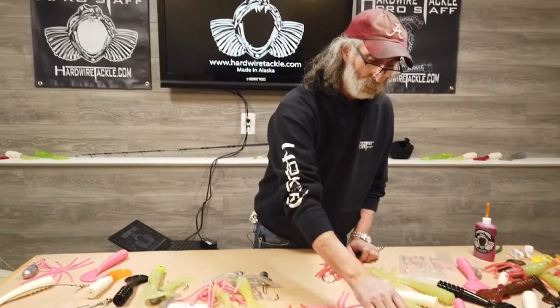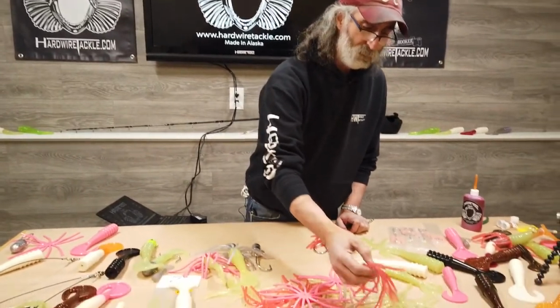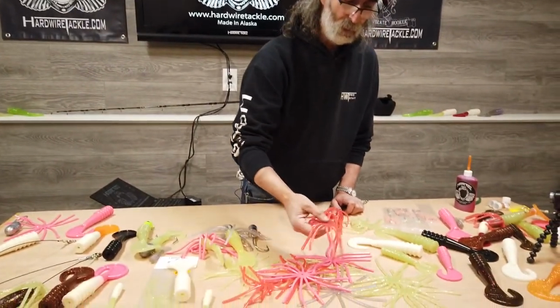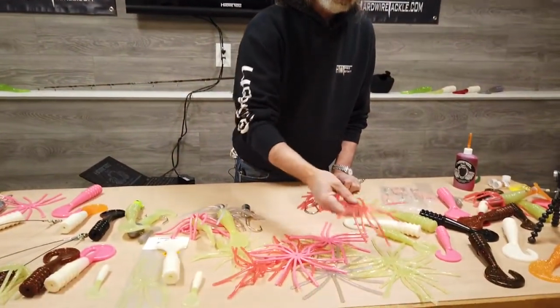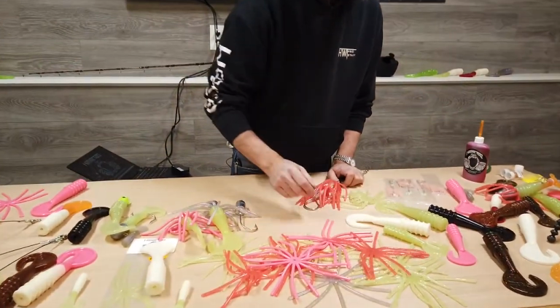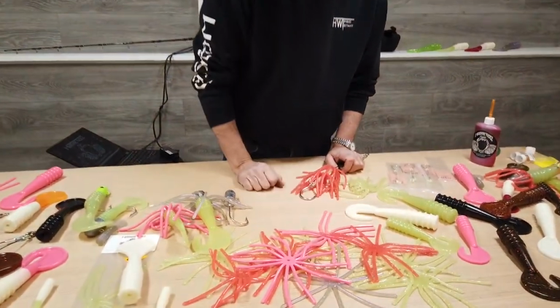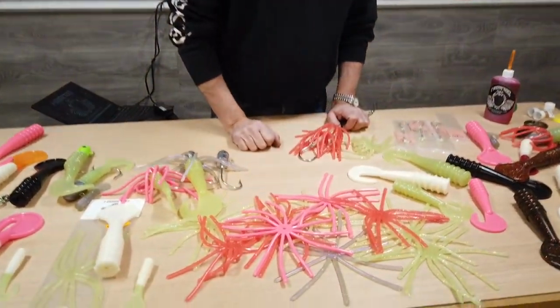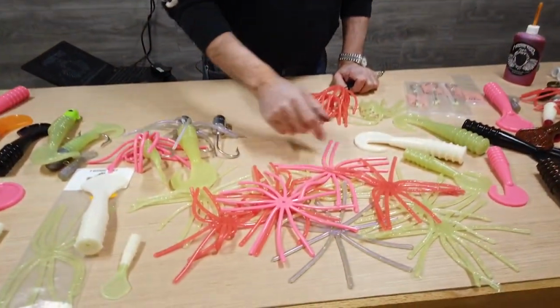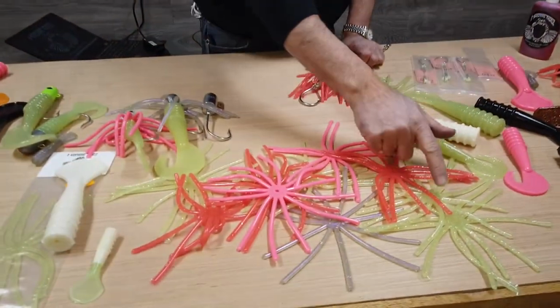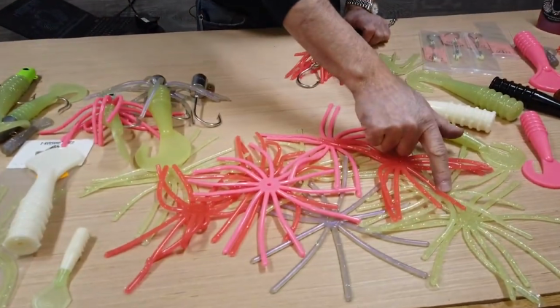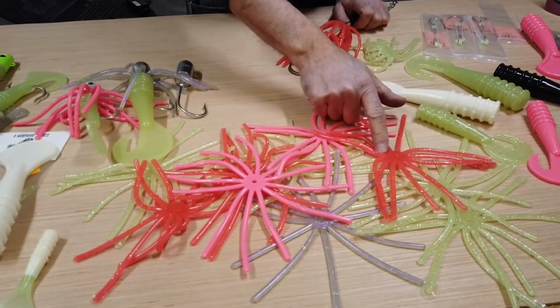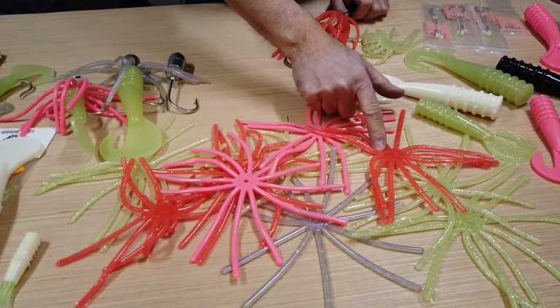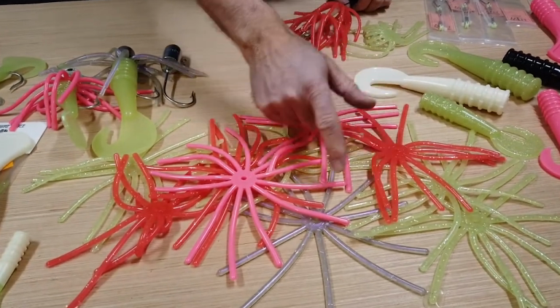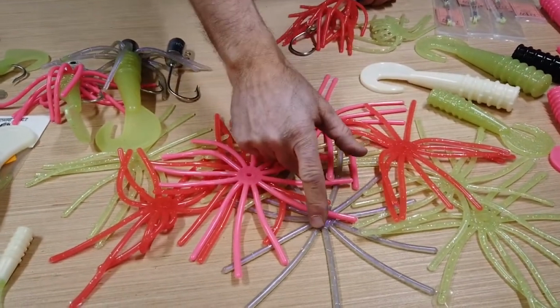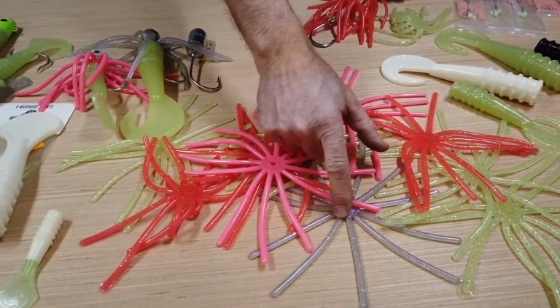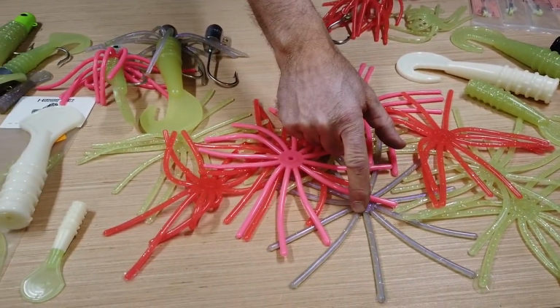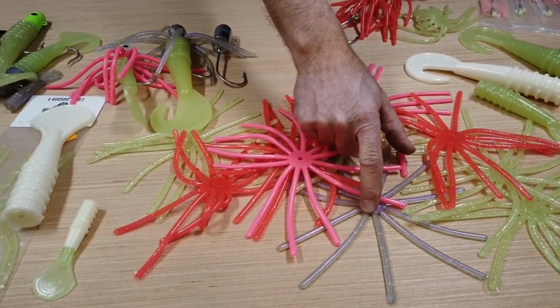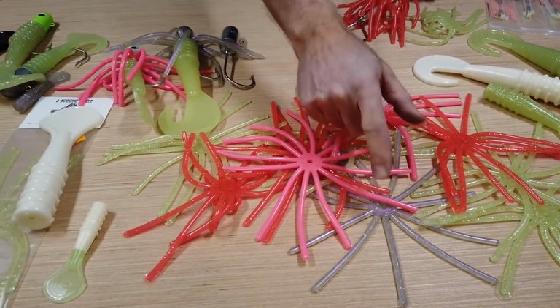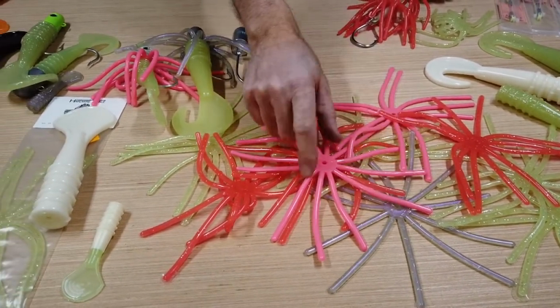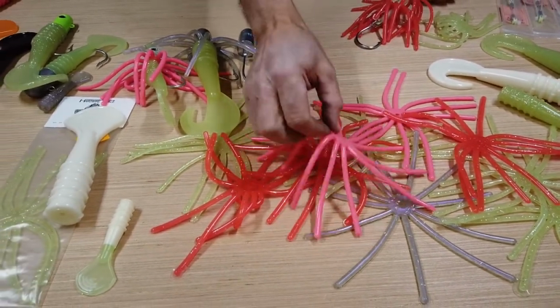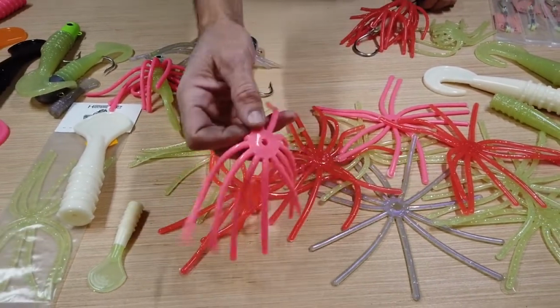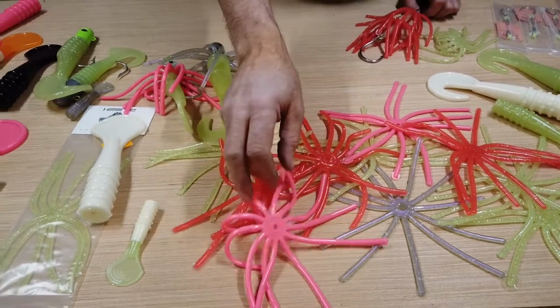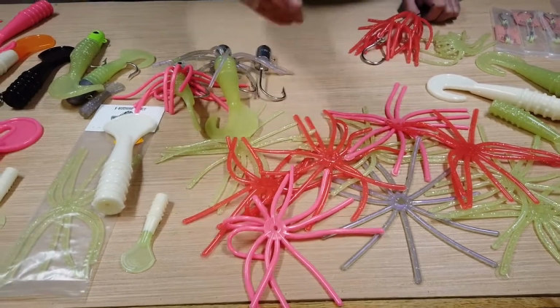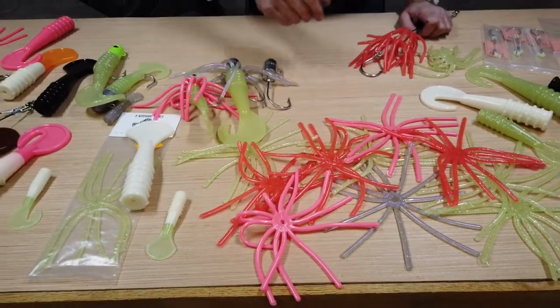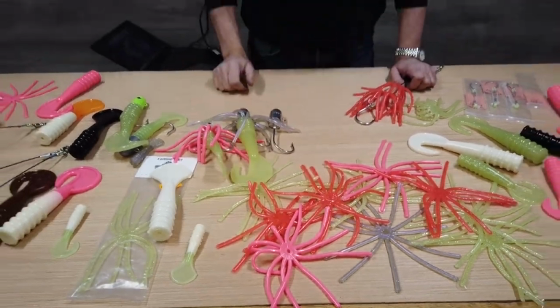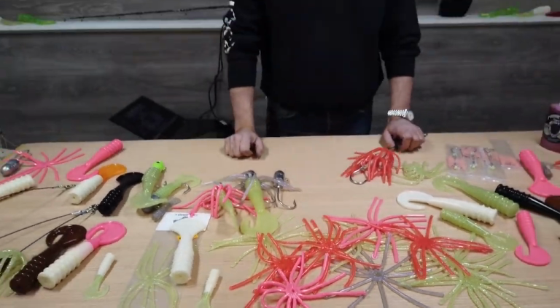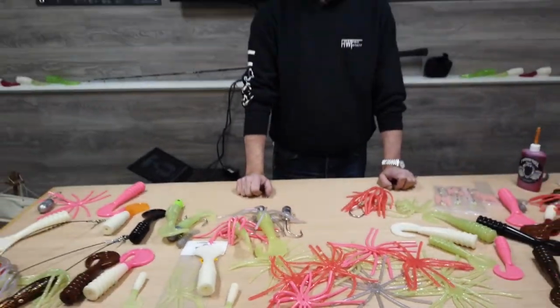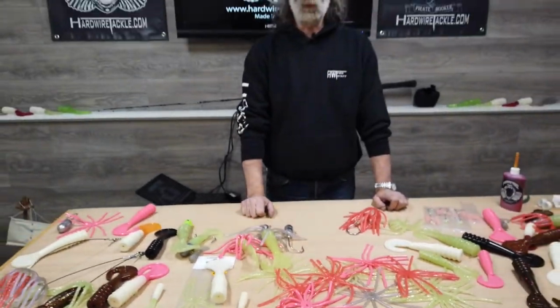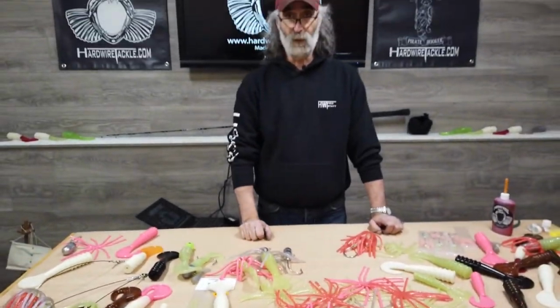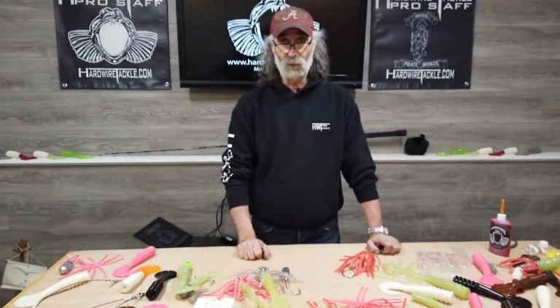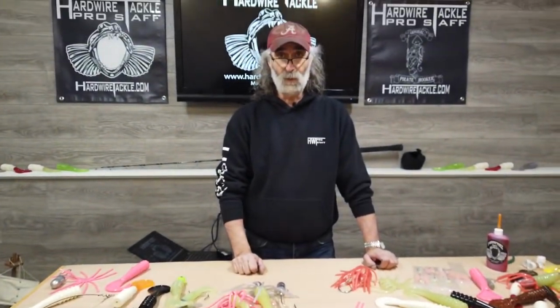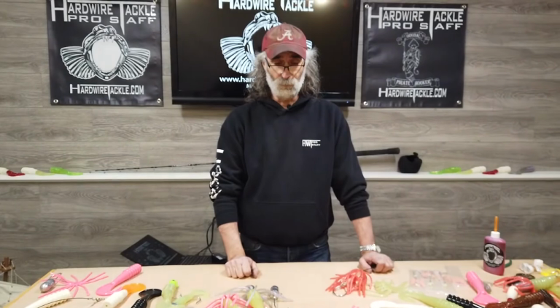We have them in multiple different colors, from your traditional glows to your UV, purple haze, to solid colors. For a list of colors, you can always go to our website and see what we have available.